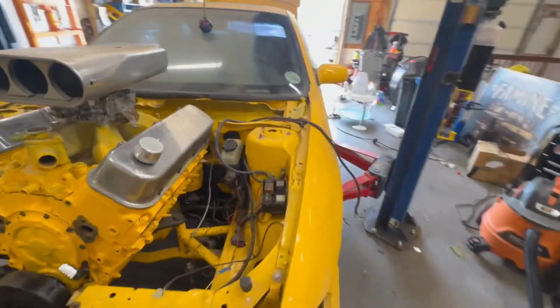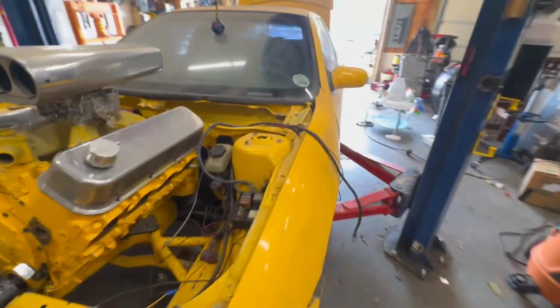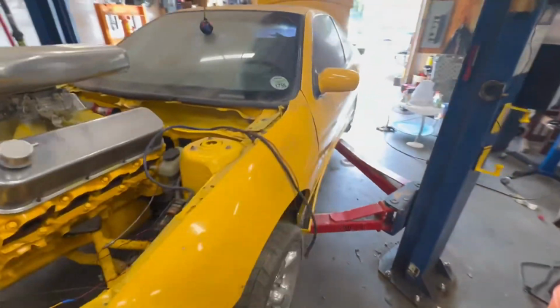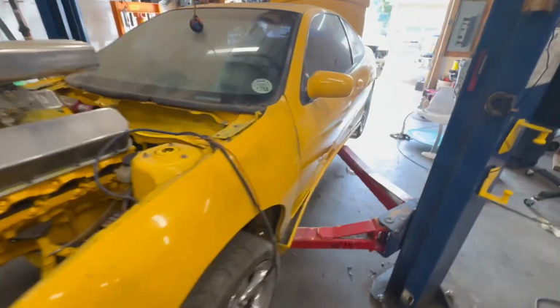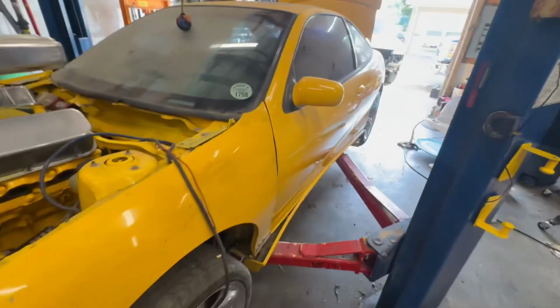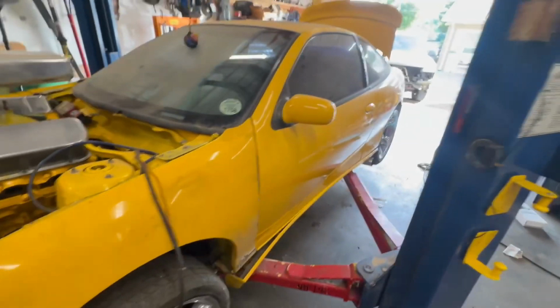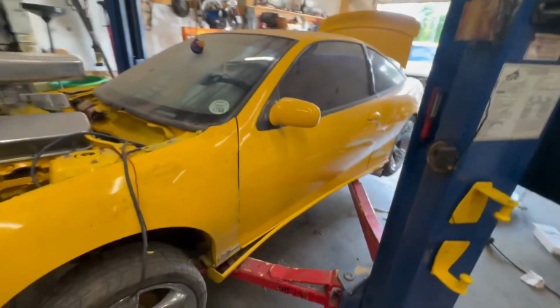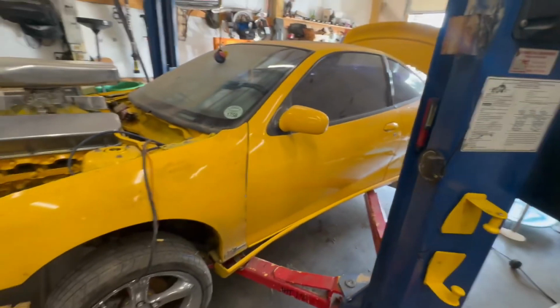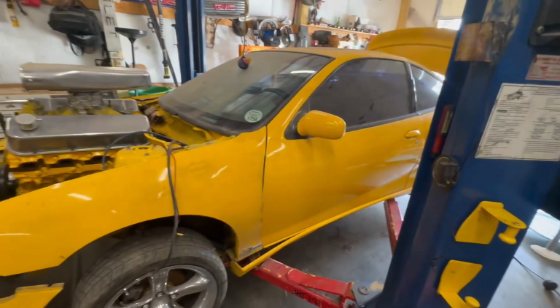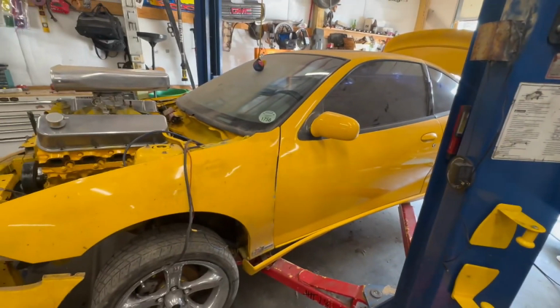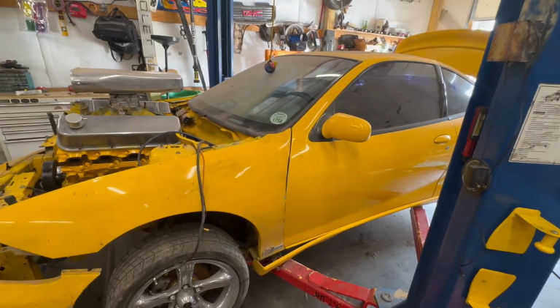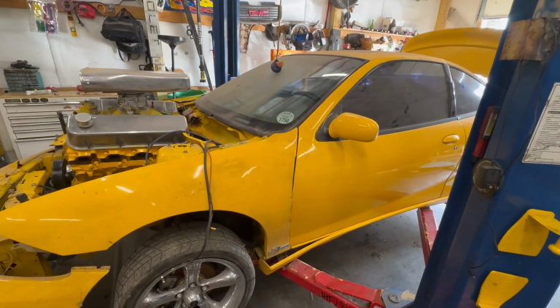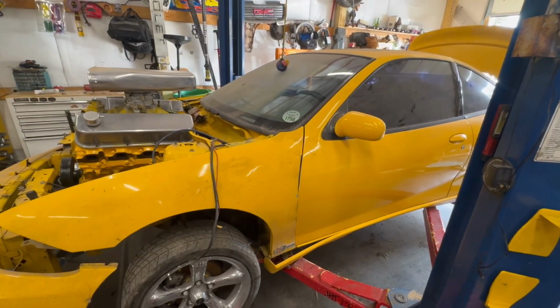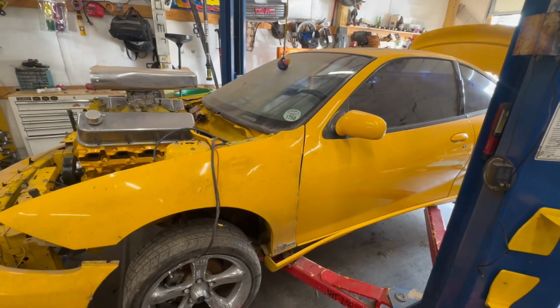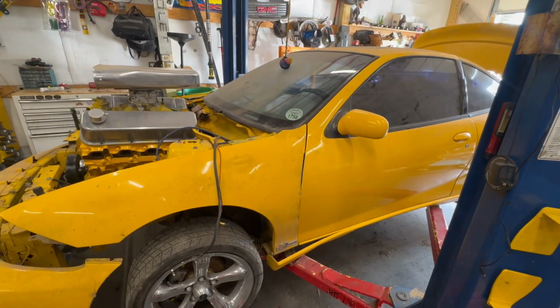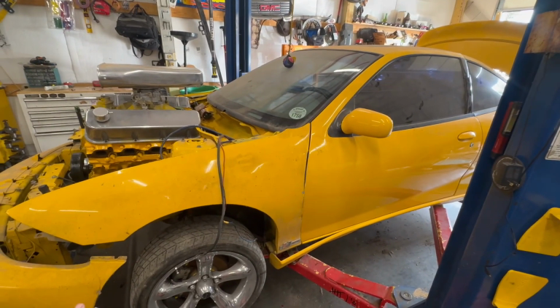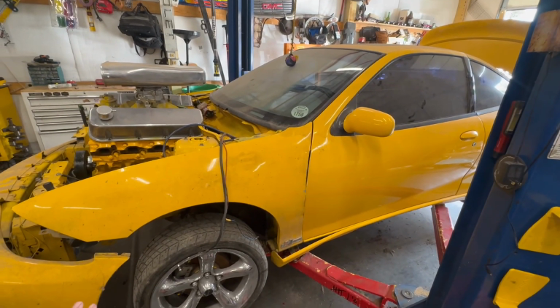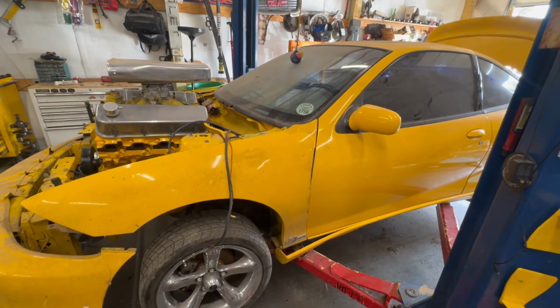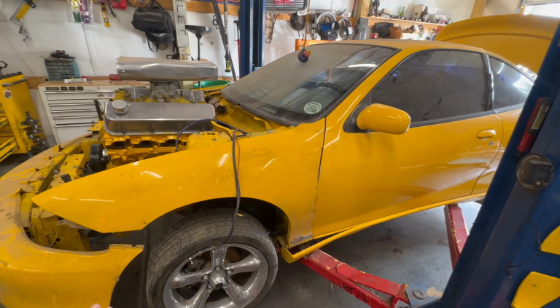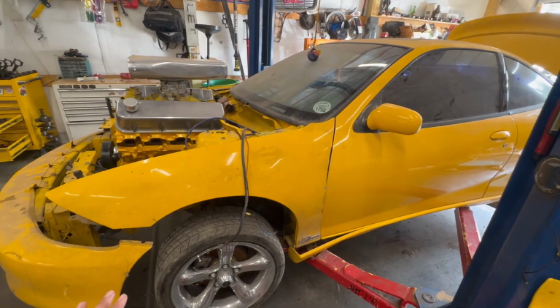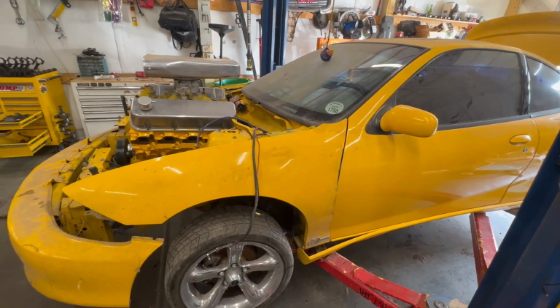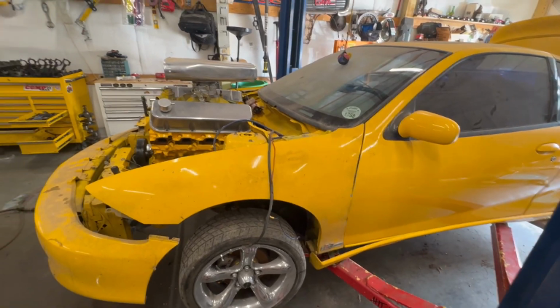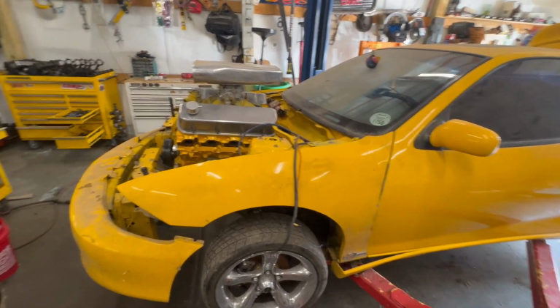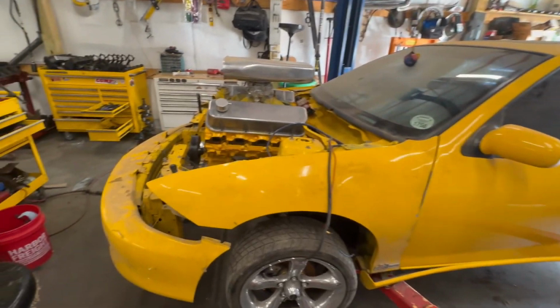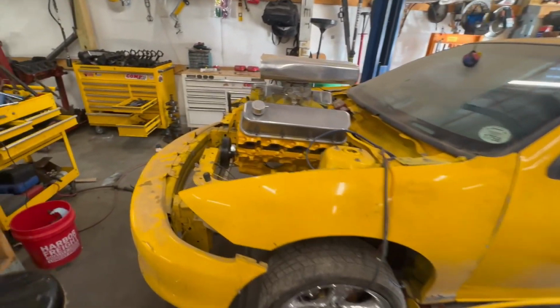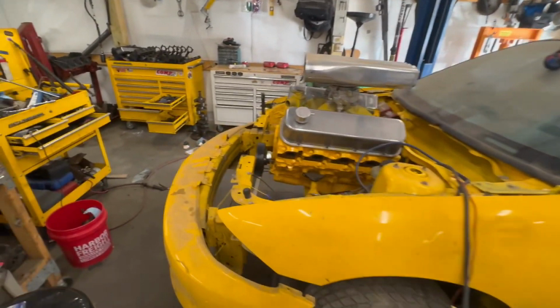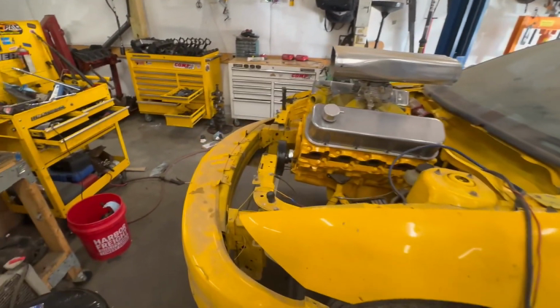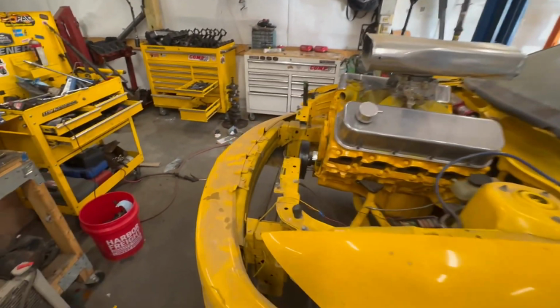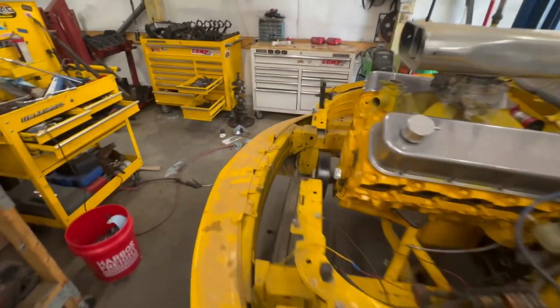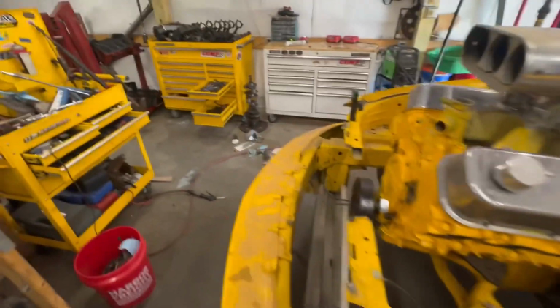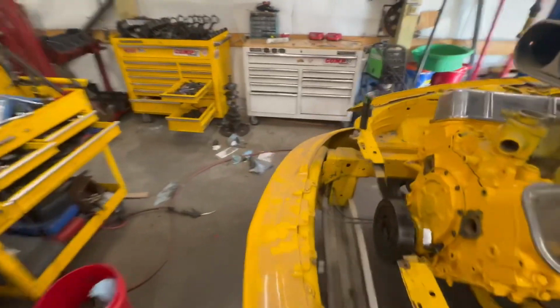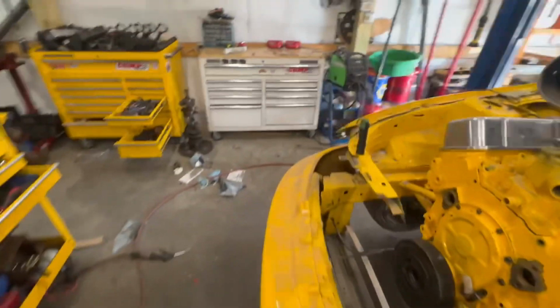My goal is to have this running by next weekend — I've got a very busy week next week, but I would love to have it just running, not driving, by next Sunday.